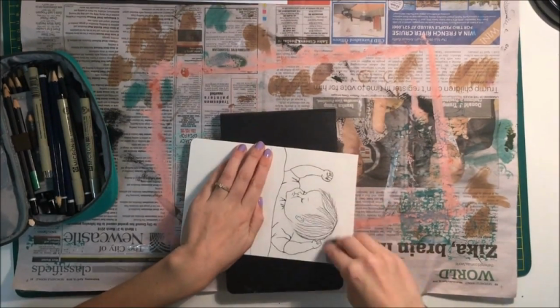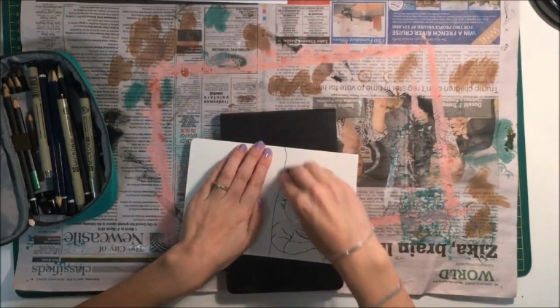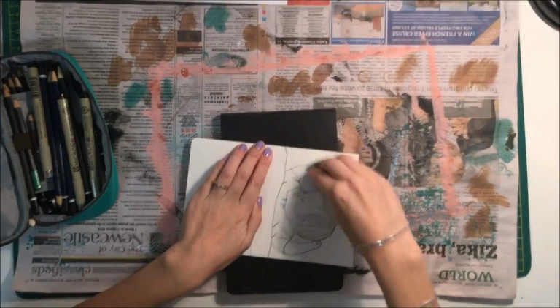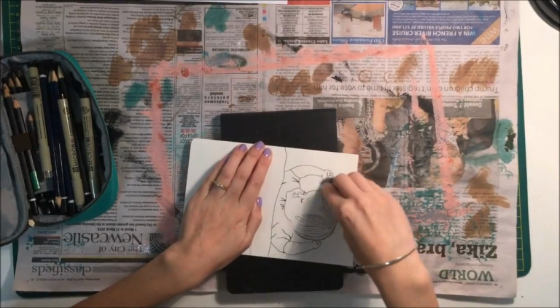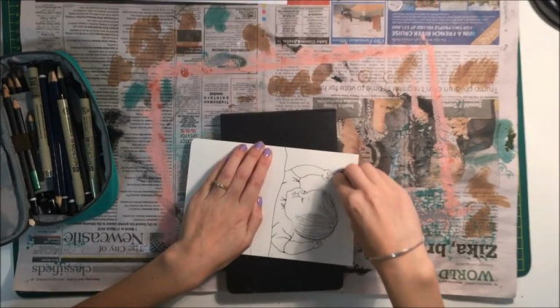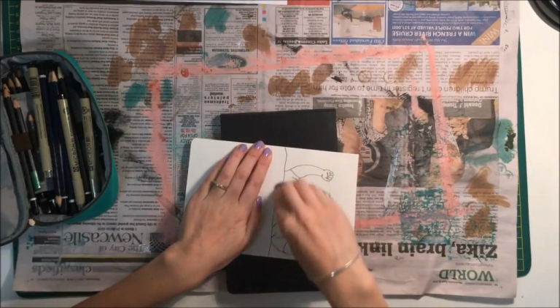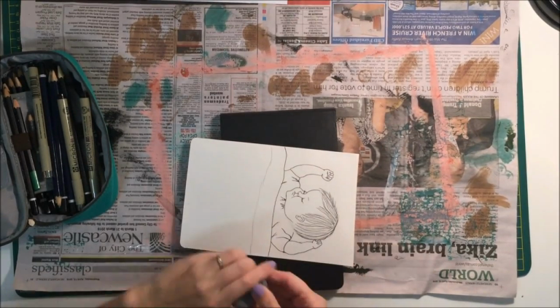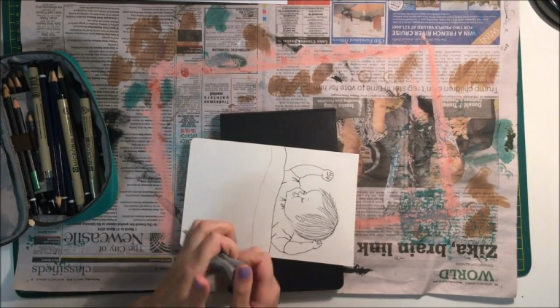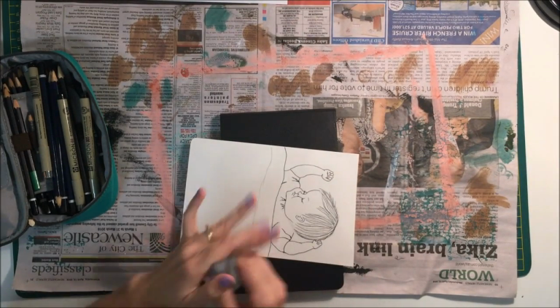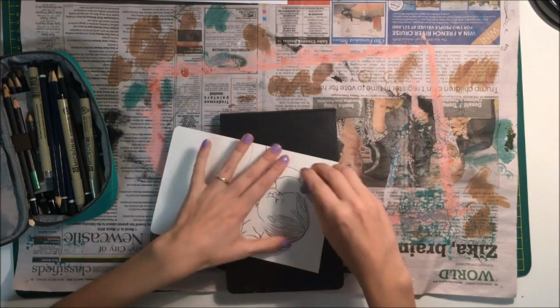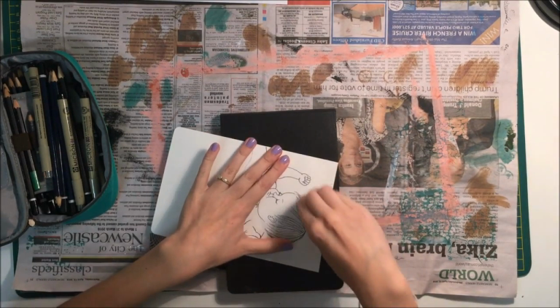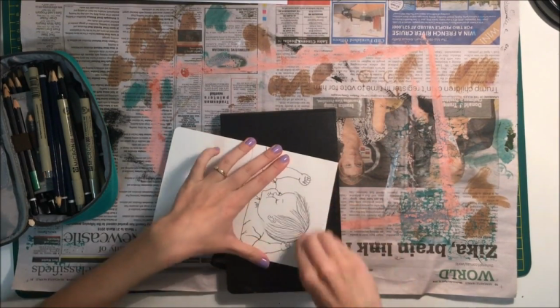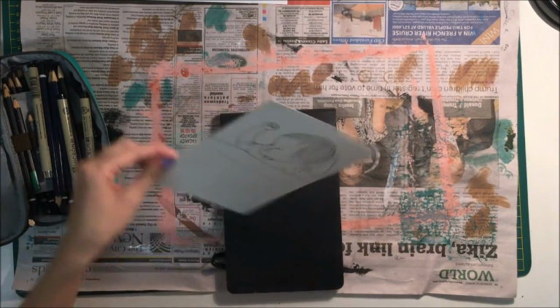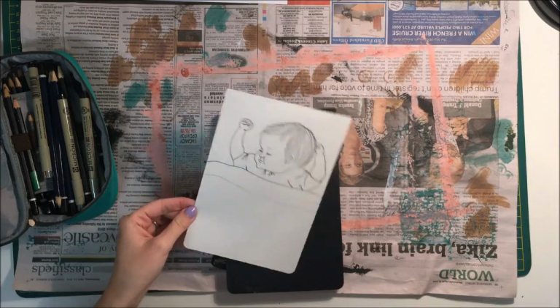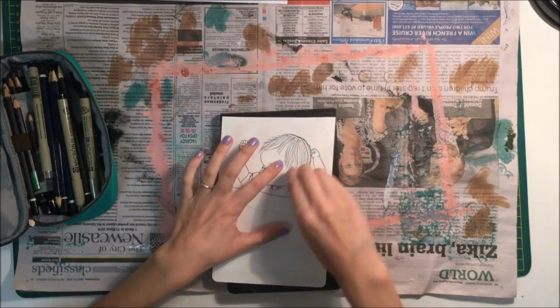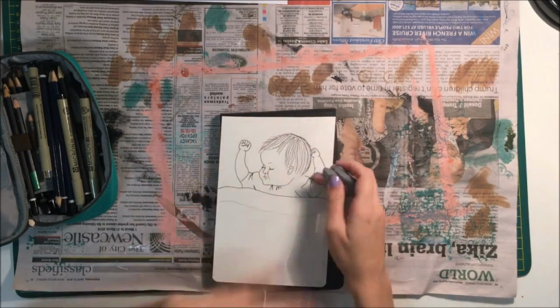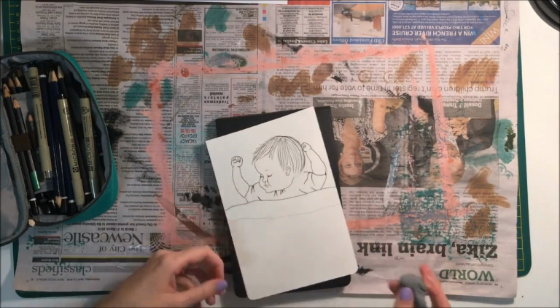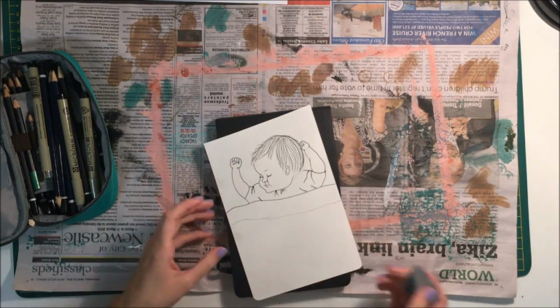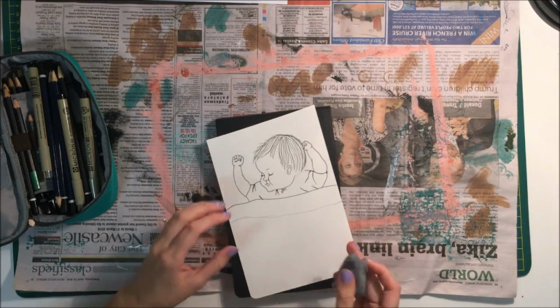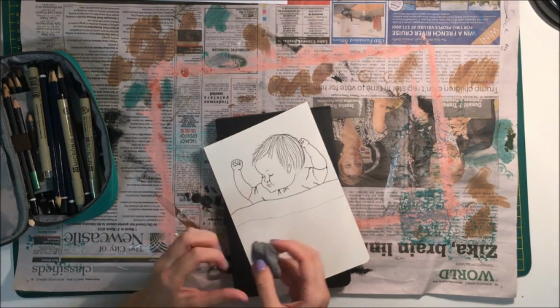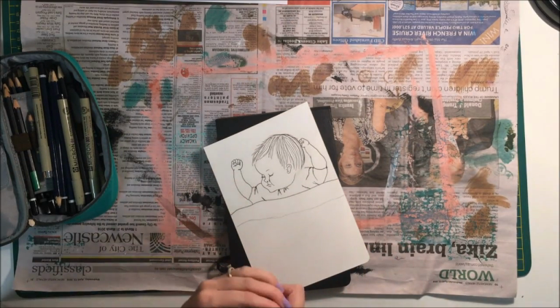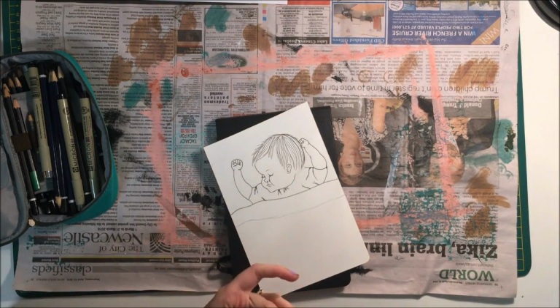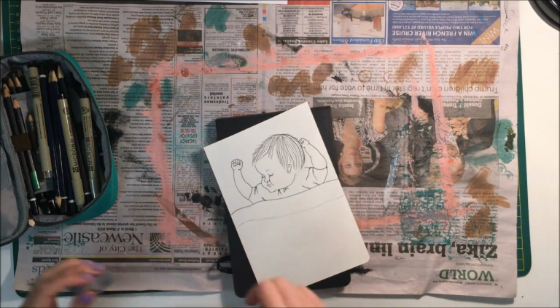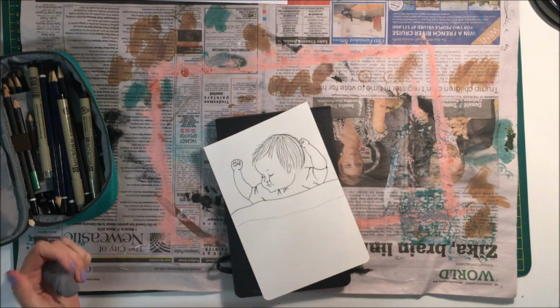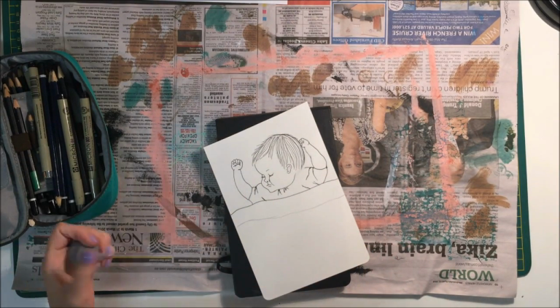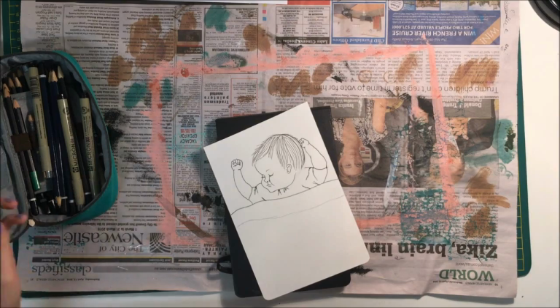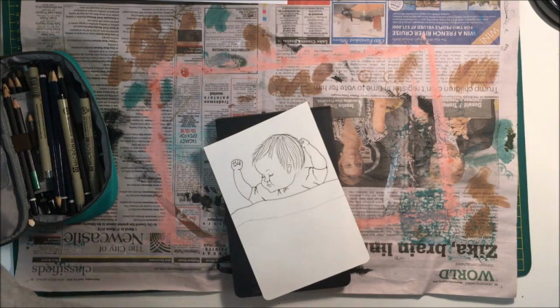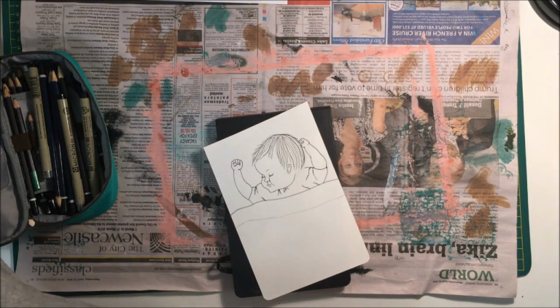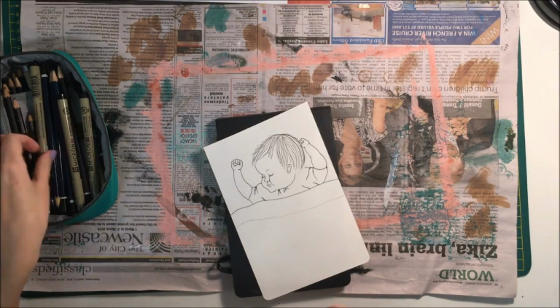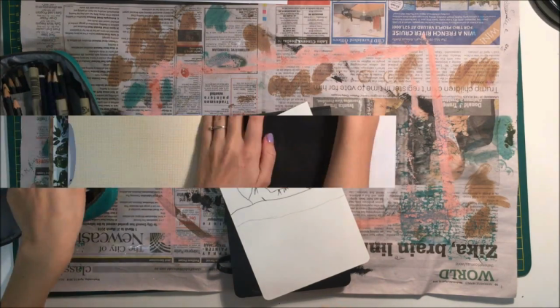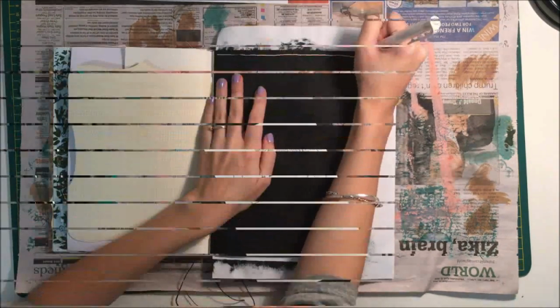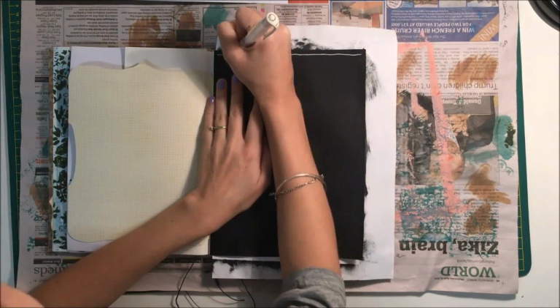Now that I've finished adding the details with pen, I'm just taking my eraser and rubbing out all the little pencil lines from my first sketch.